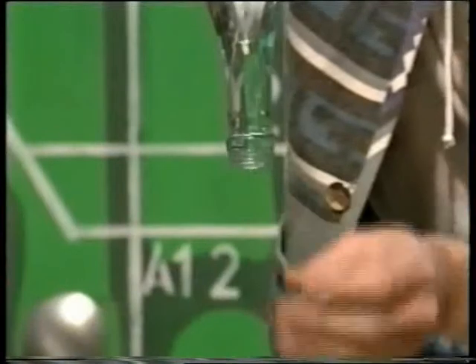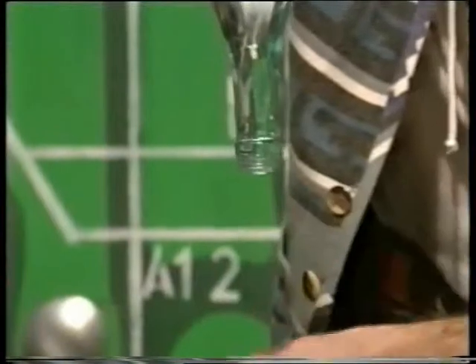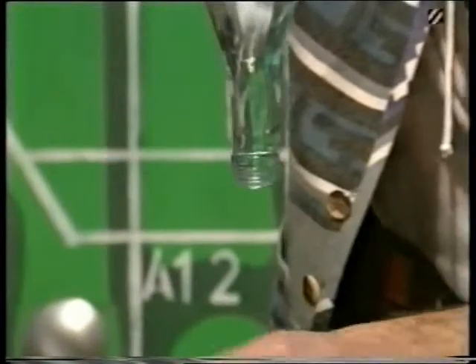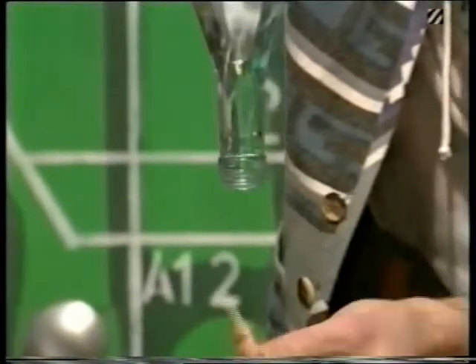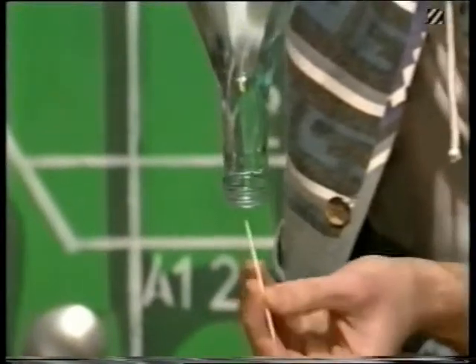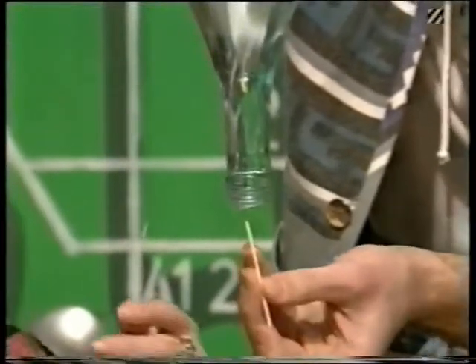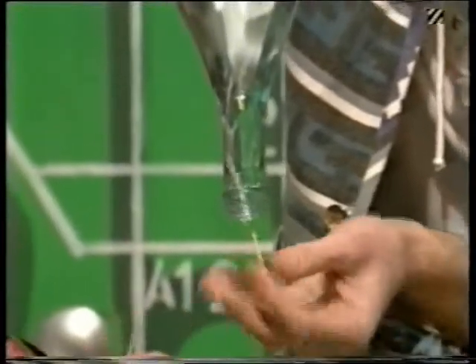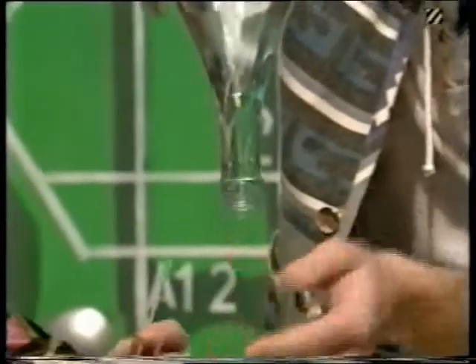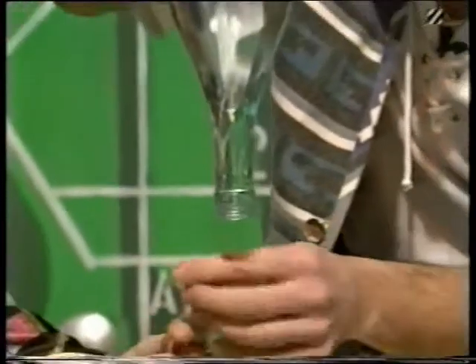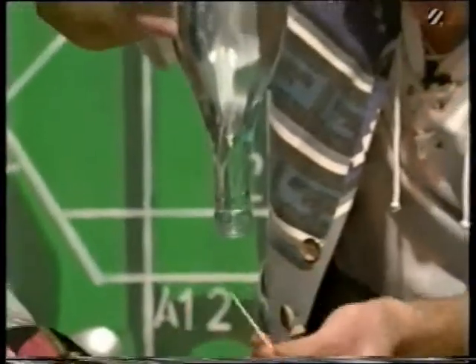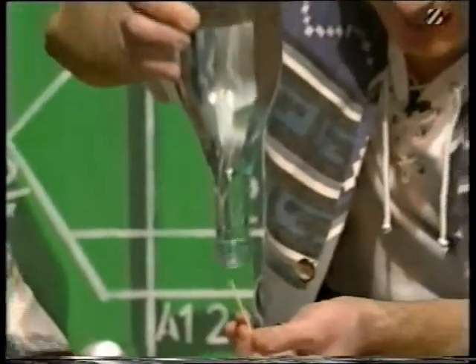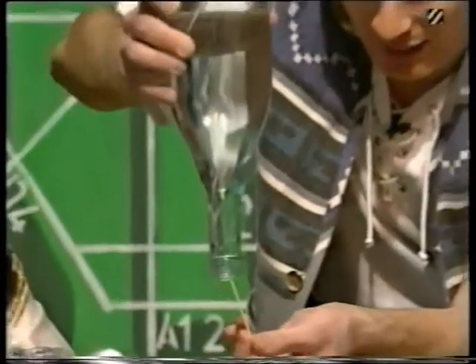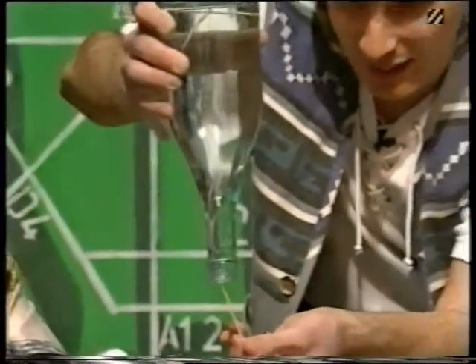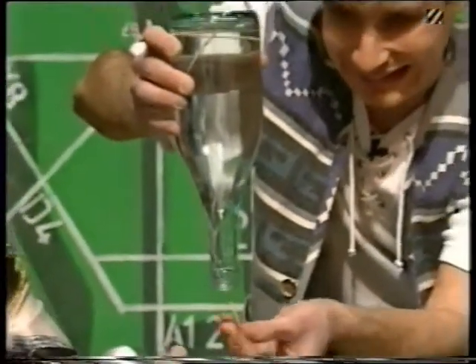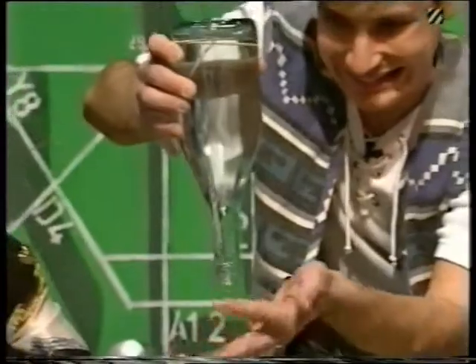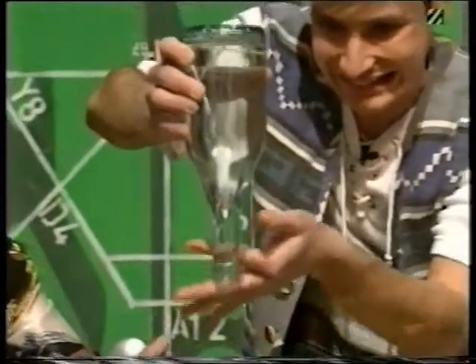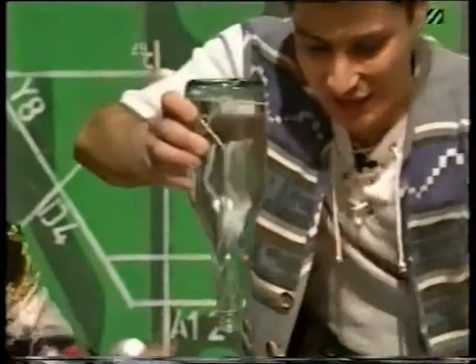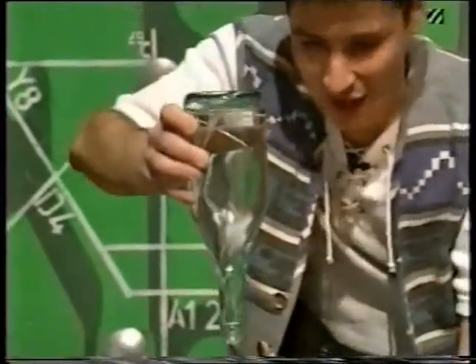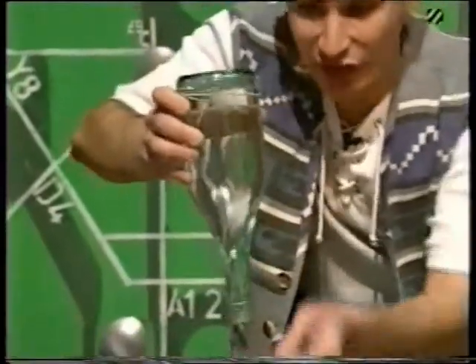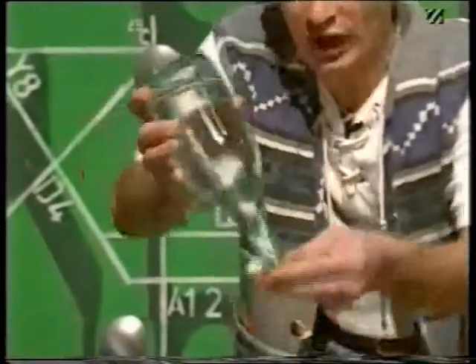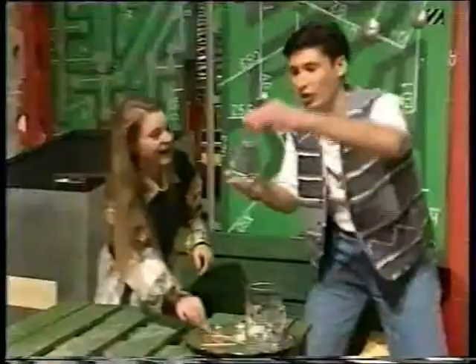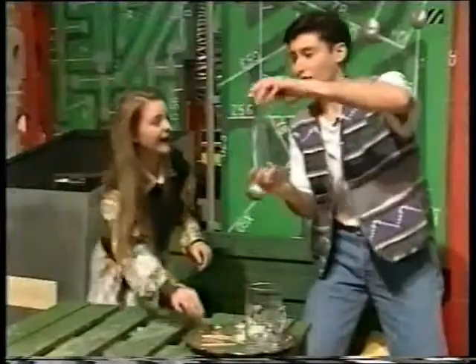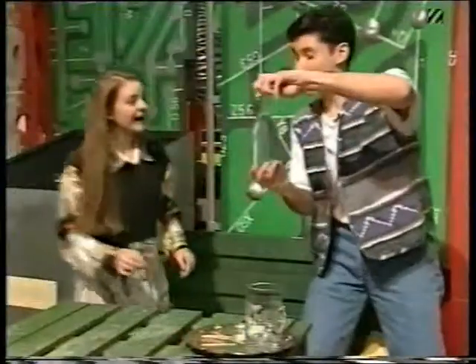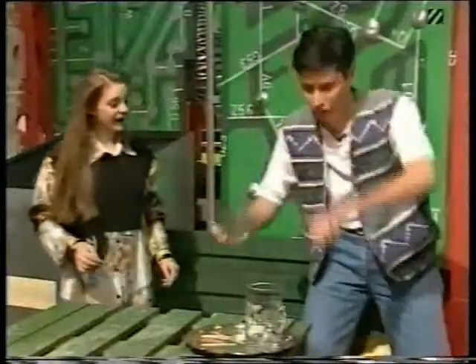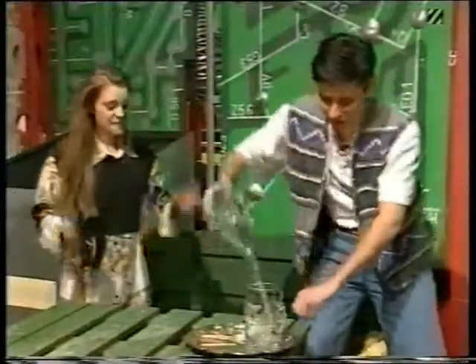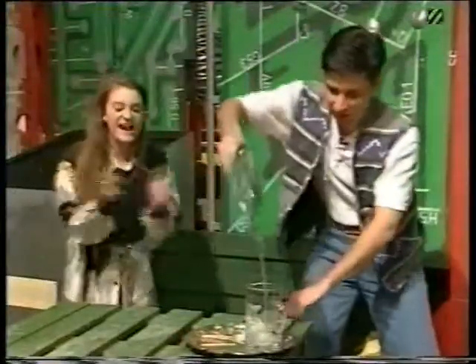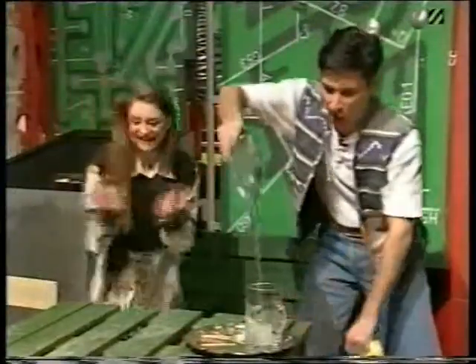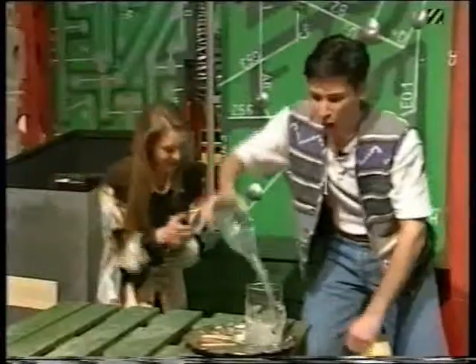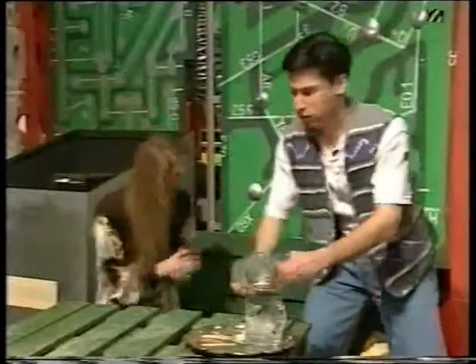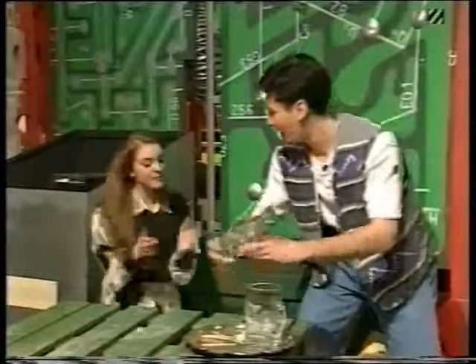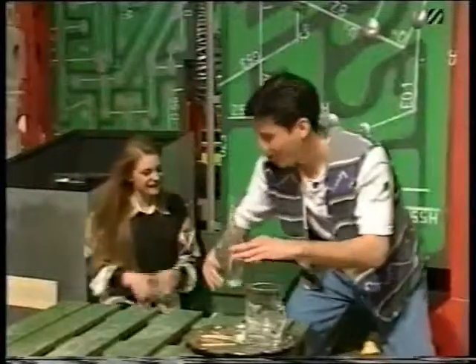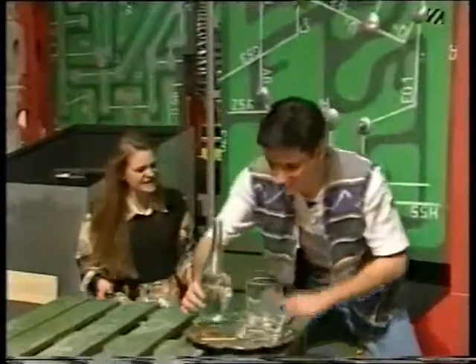That's incredible! Look. Three. One more will do. Over the sink, kids. There you go. And it's all done, of course, with just magical trickery.